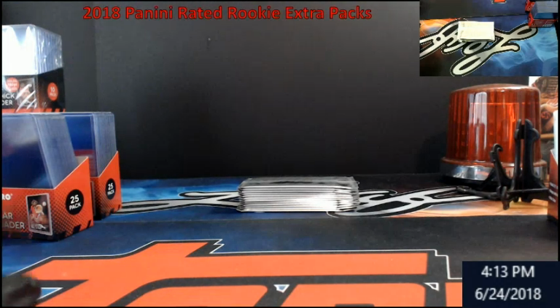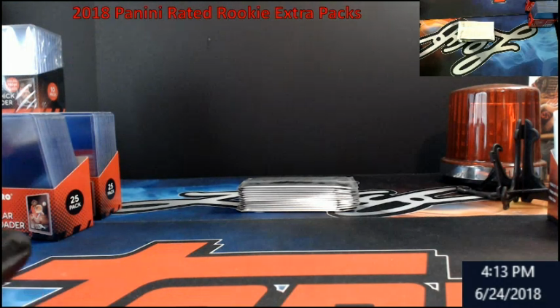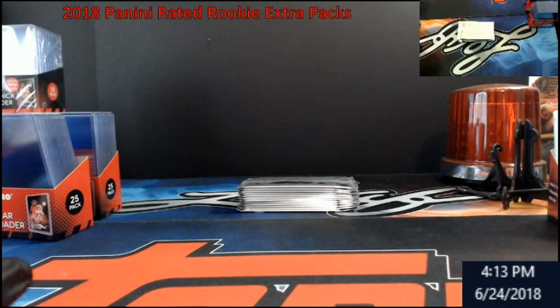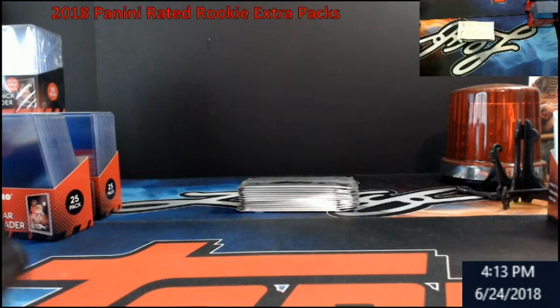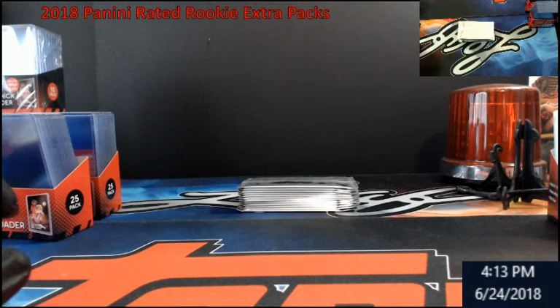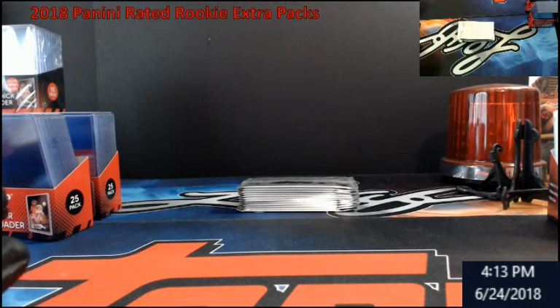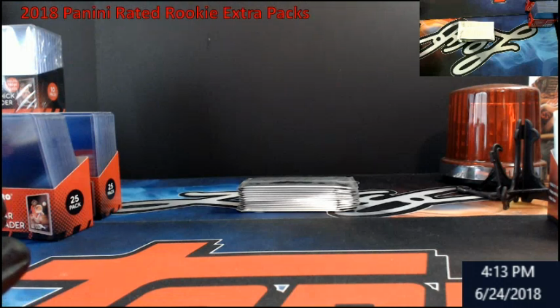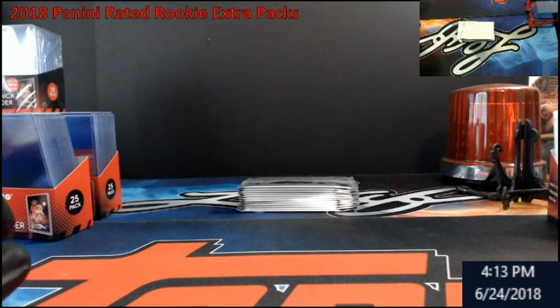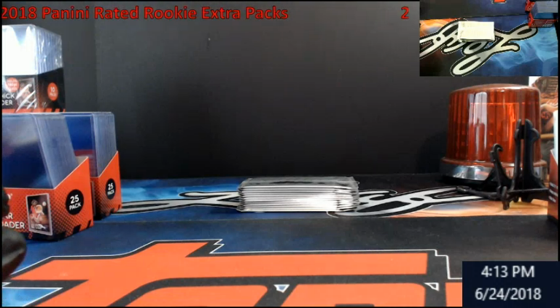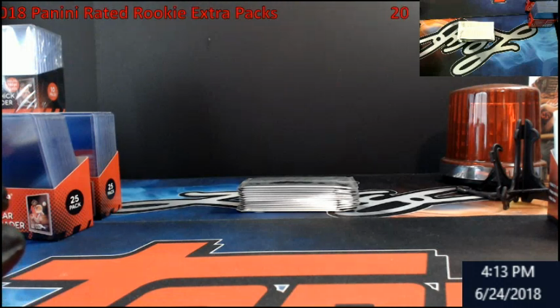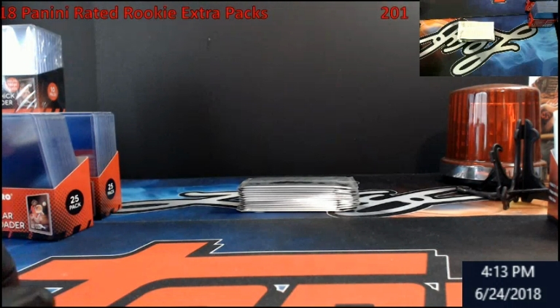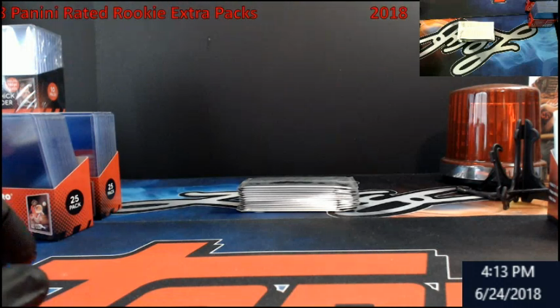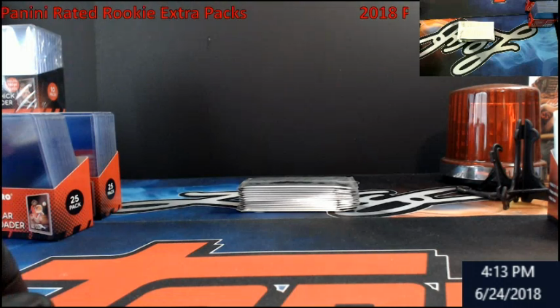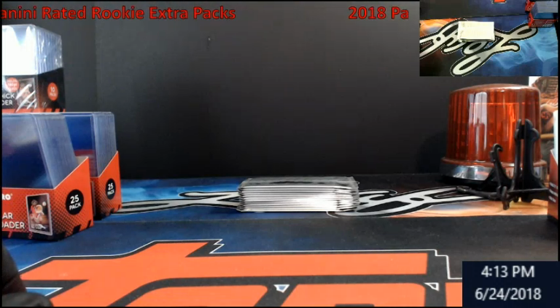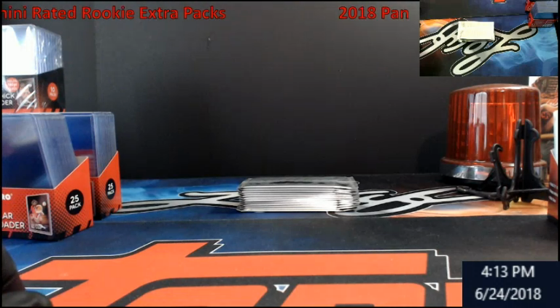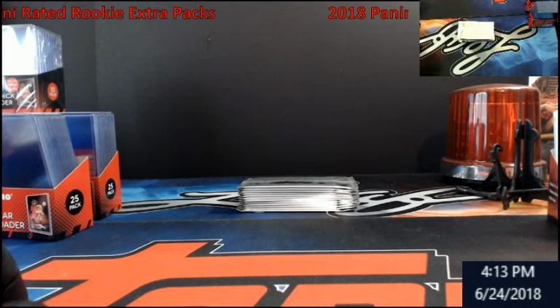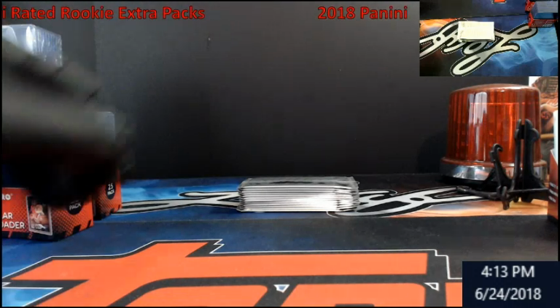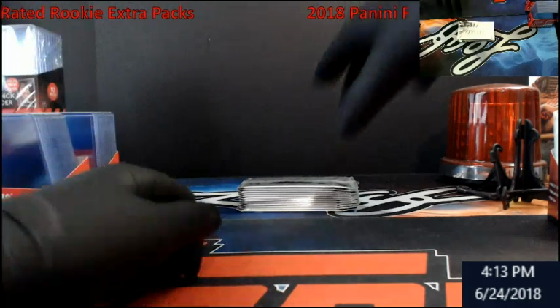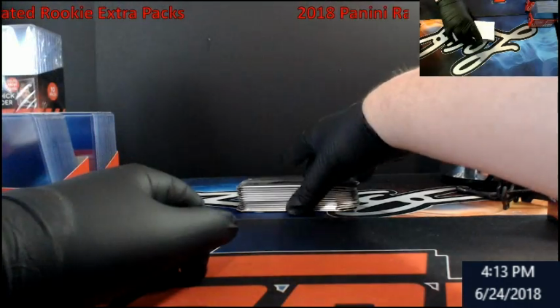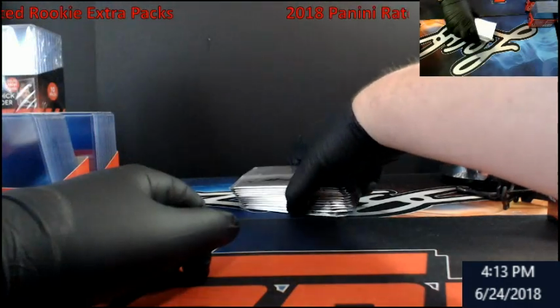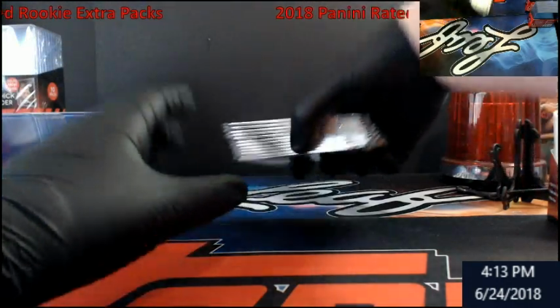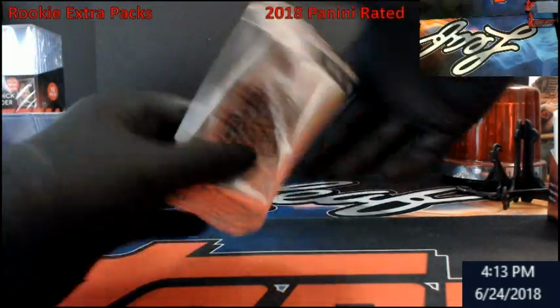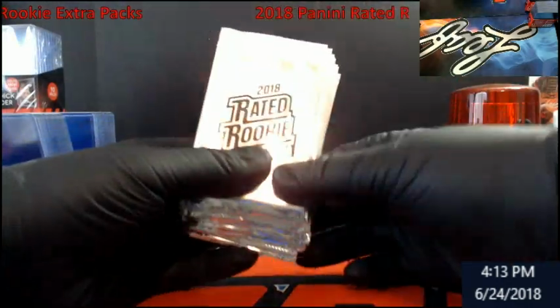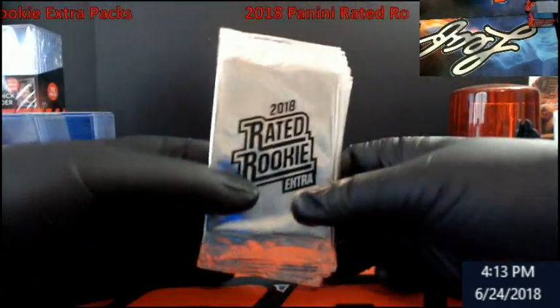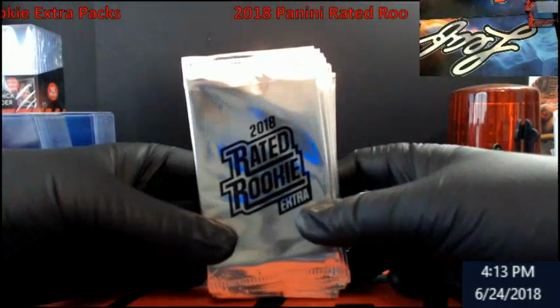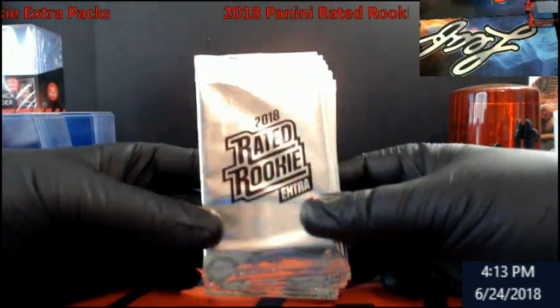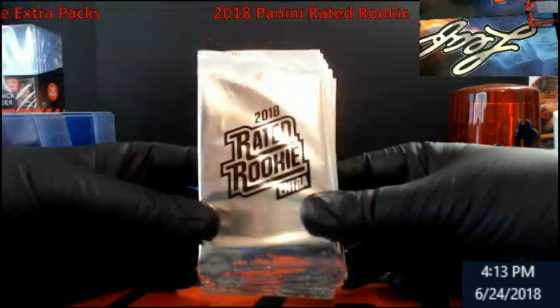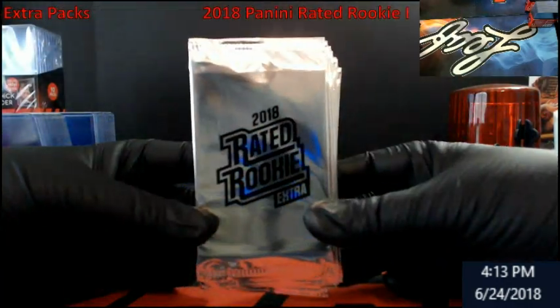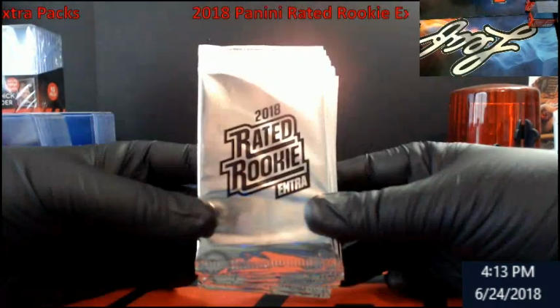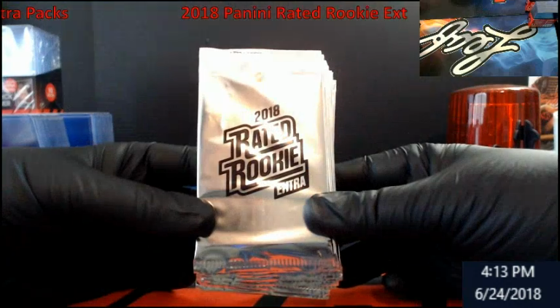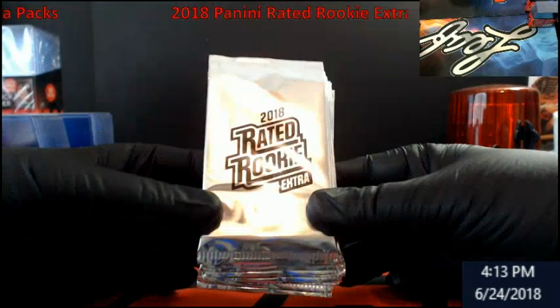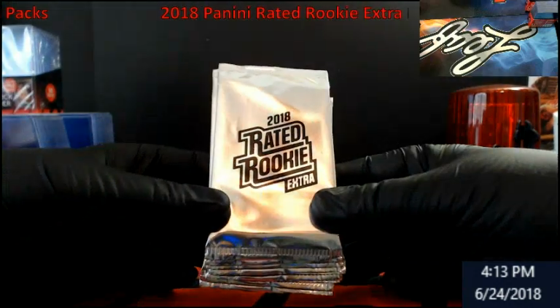Welcome everybody to Extreme Card Breaks. We'll be doing a personal break on 2018 Panini Rank Rookie Extra packs. I bought them all out — there's none left in the store. Looking for an auto.